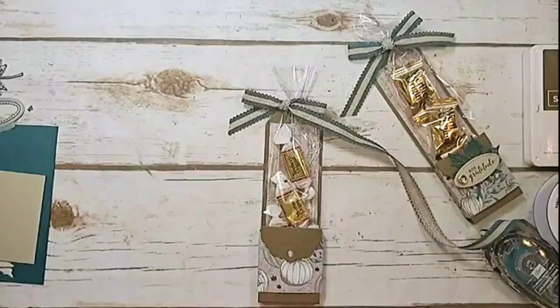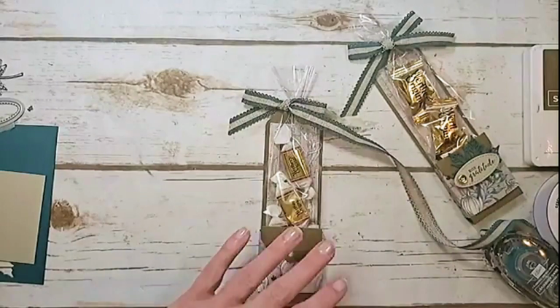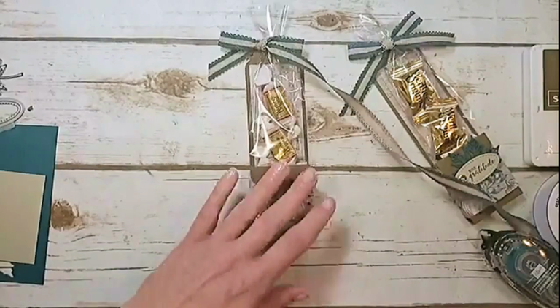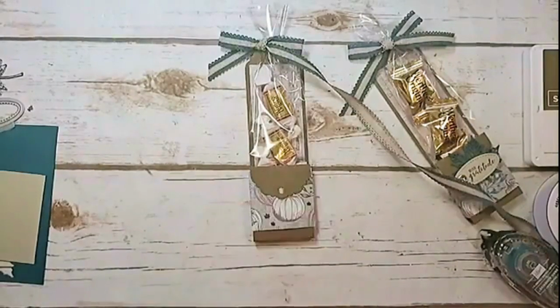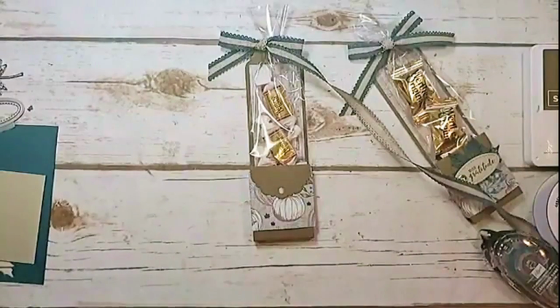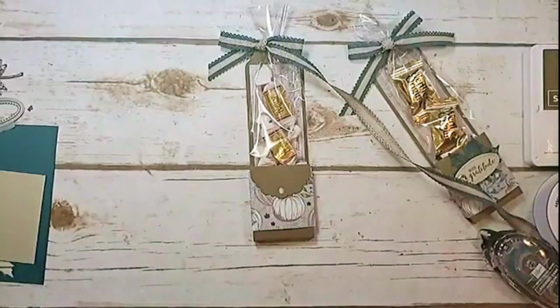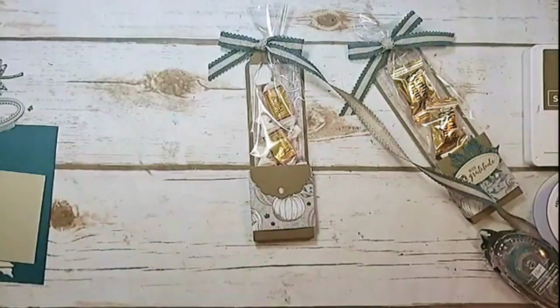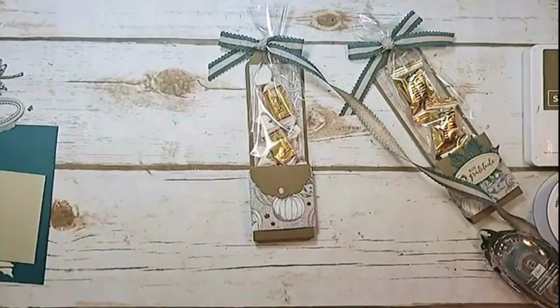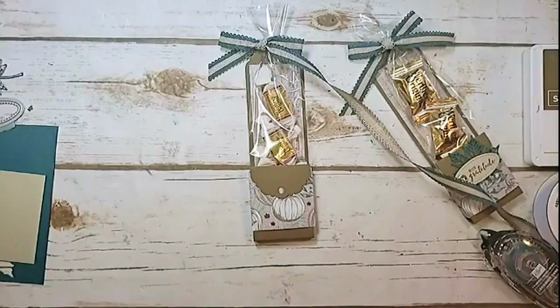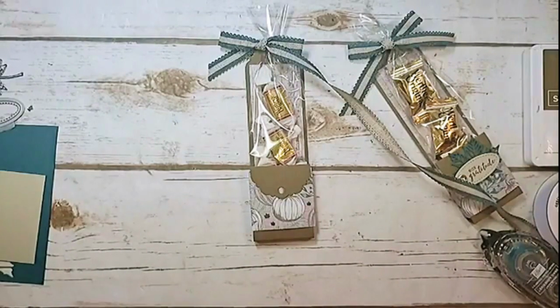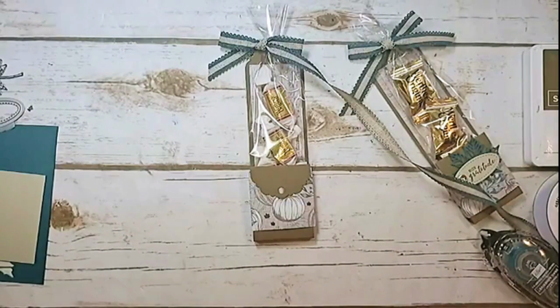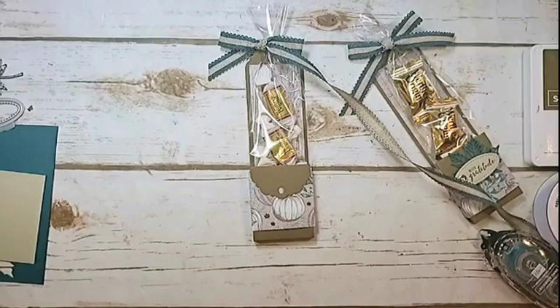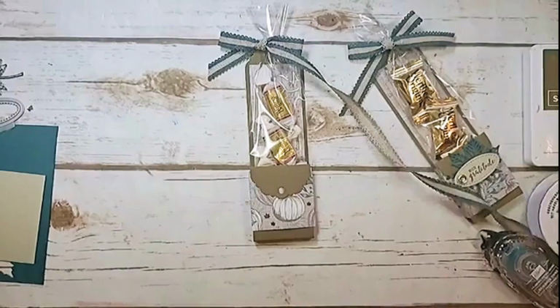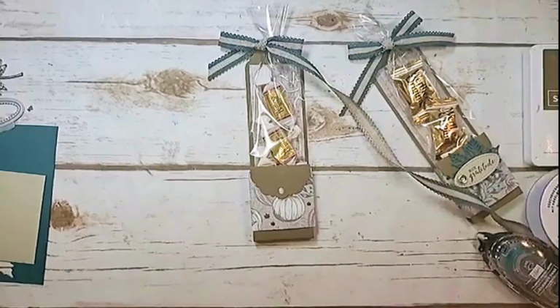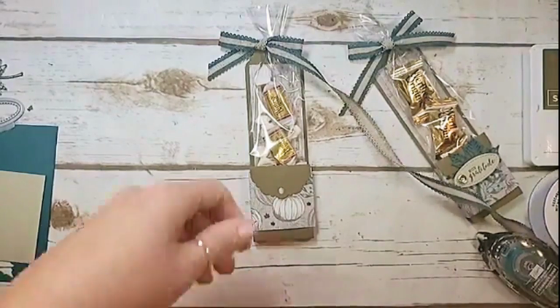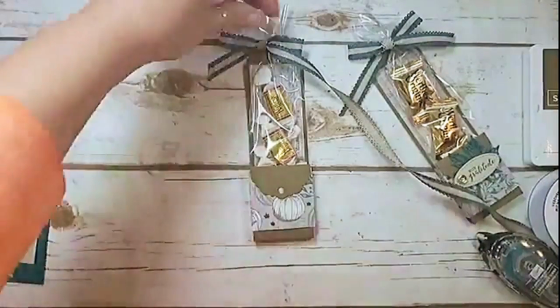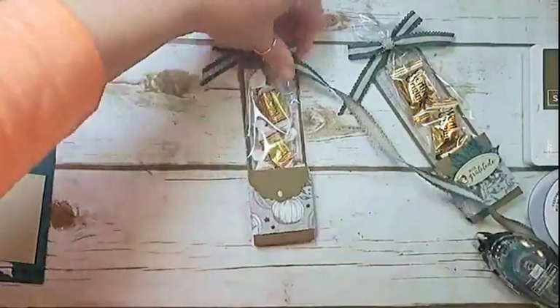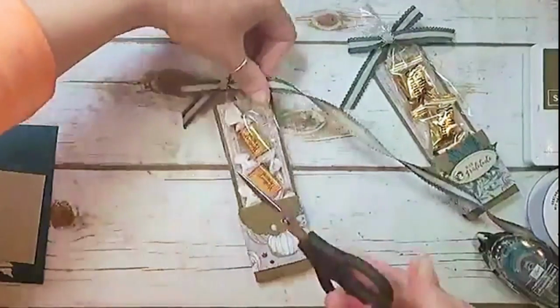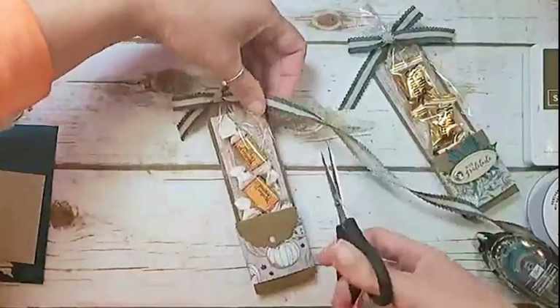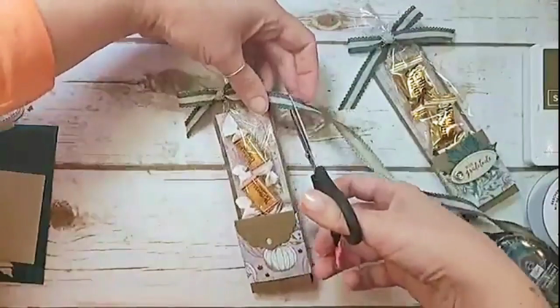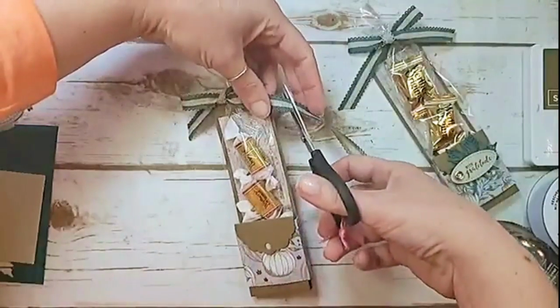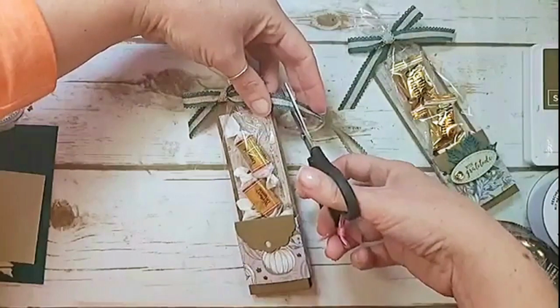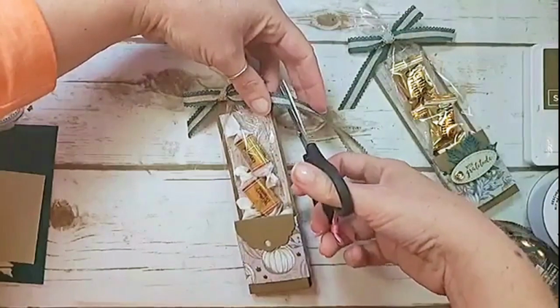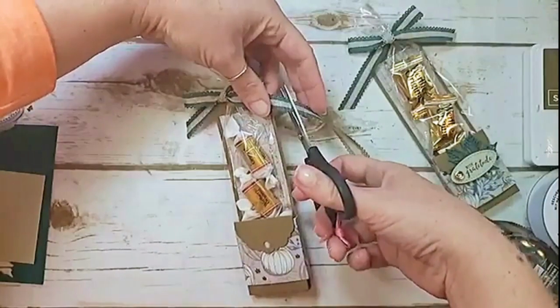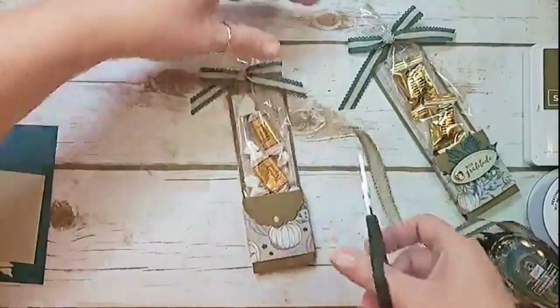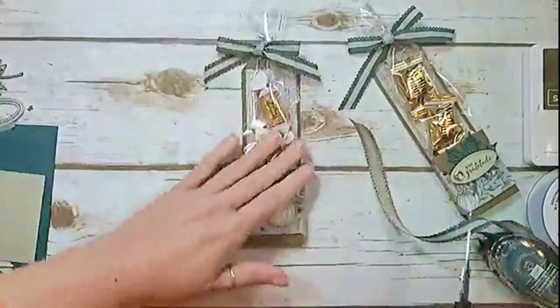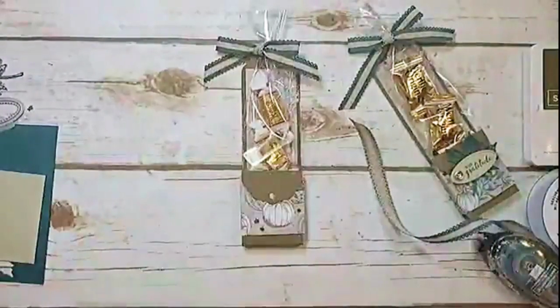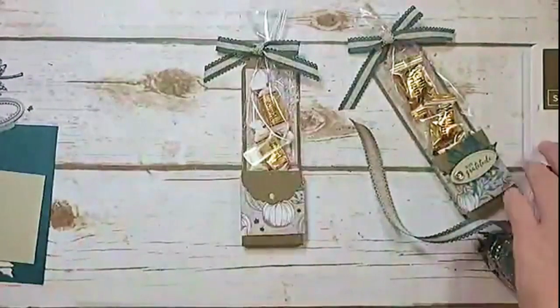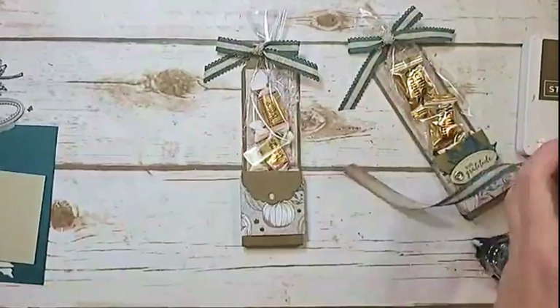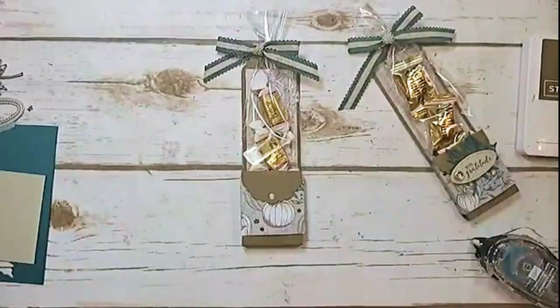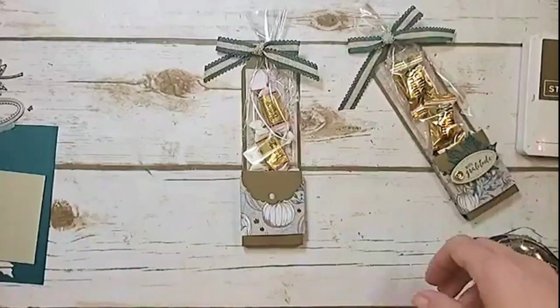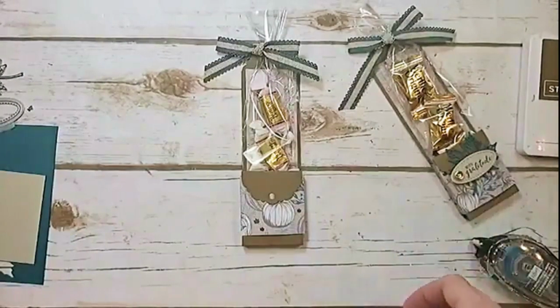Grab some scissors and trim off the excess ribbon. There's also no waste because we tied it from the spool.